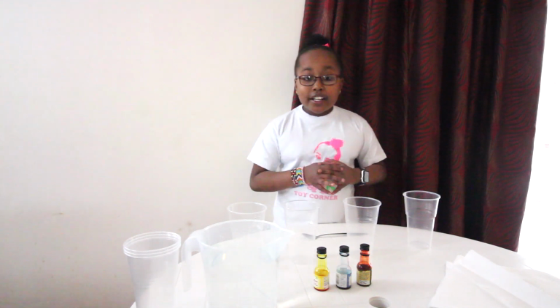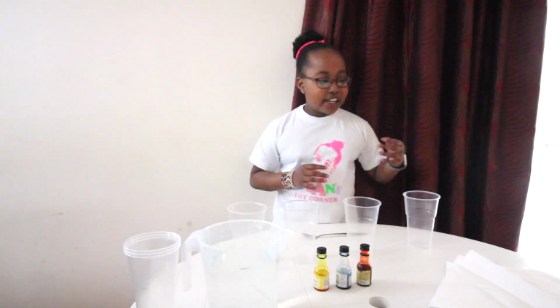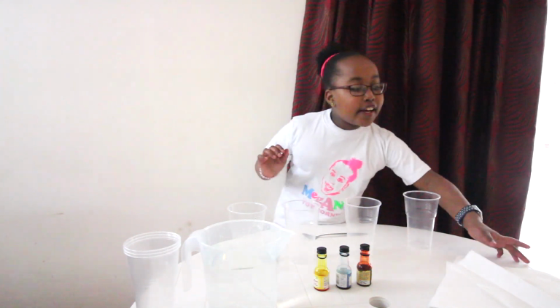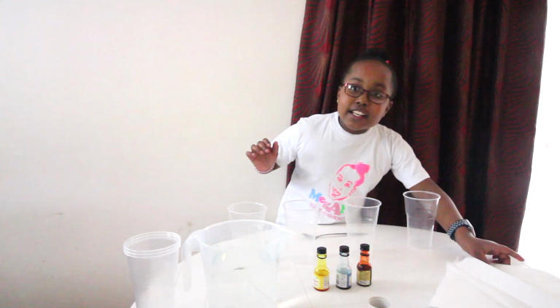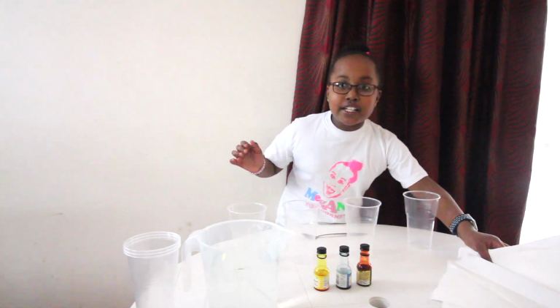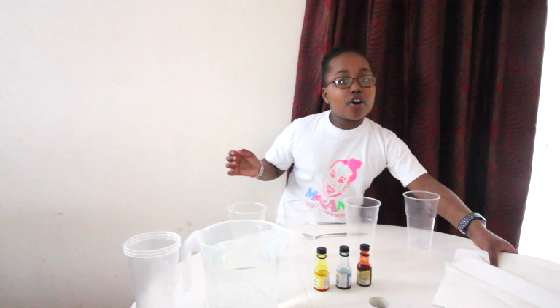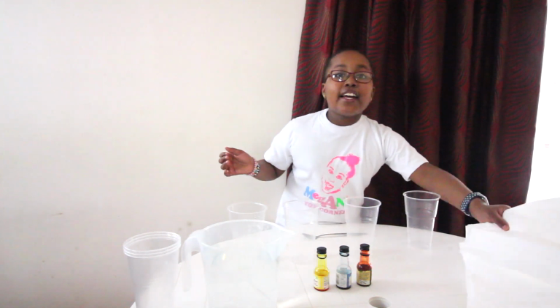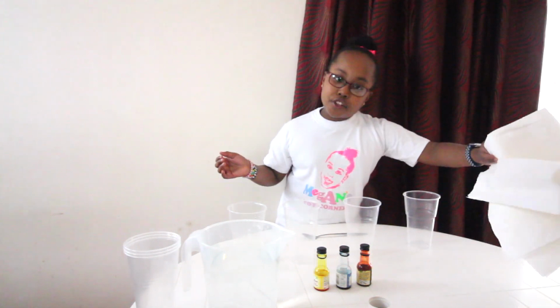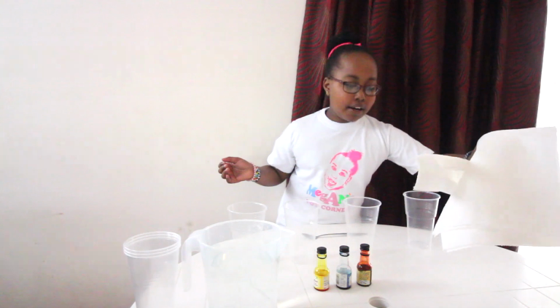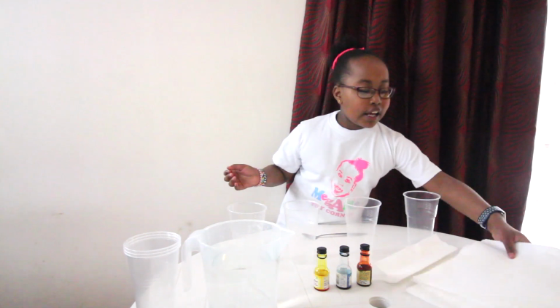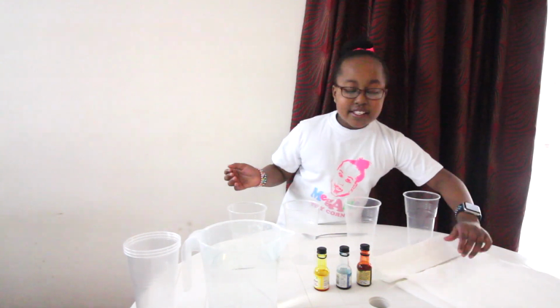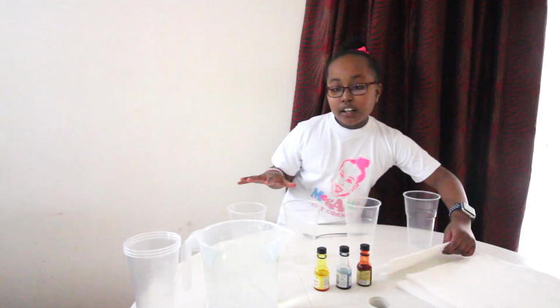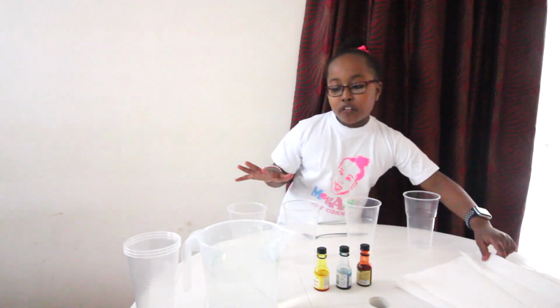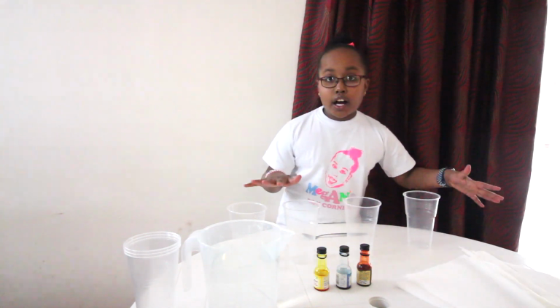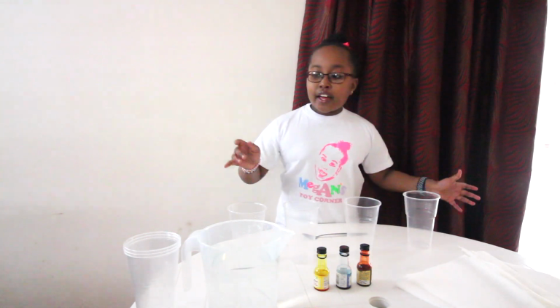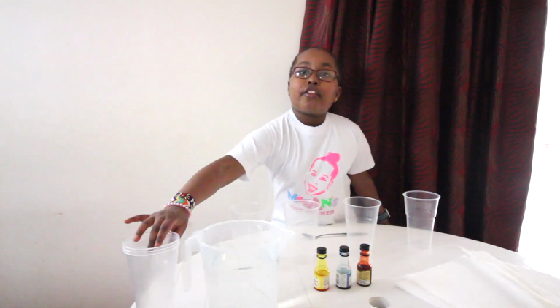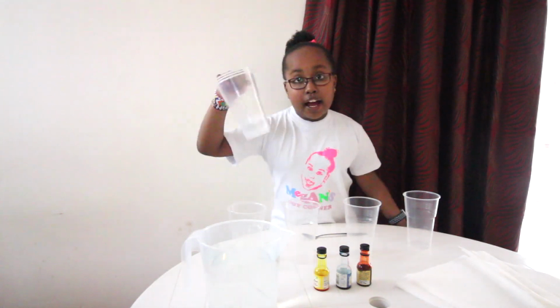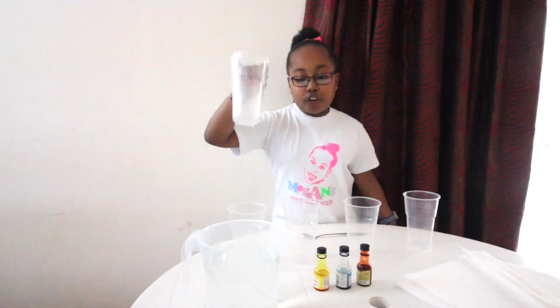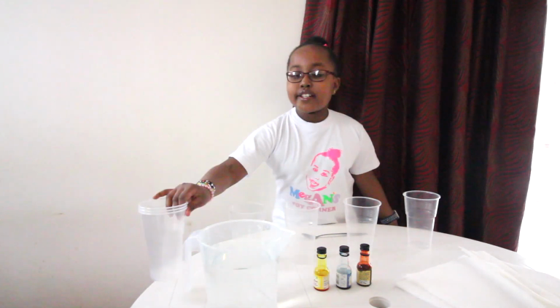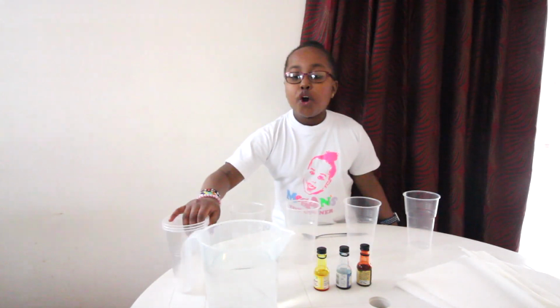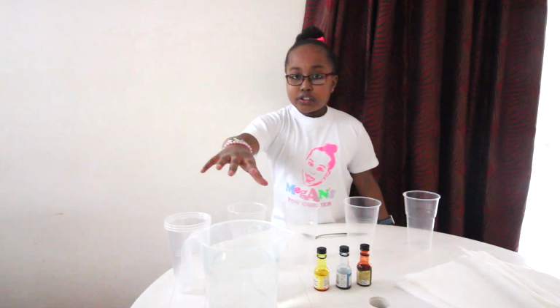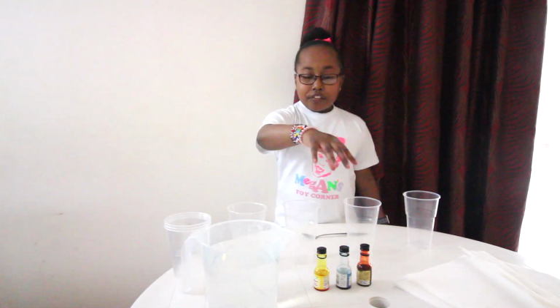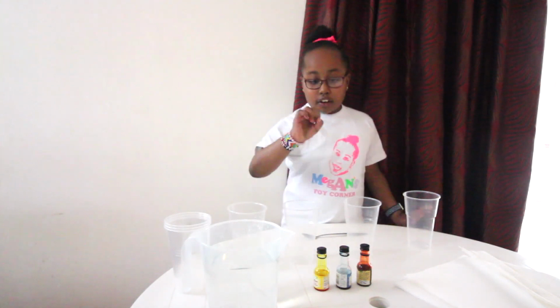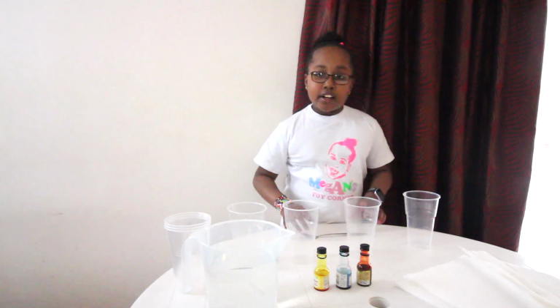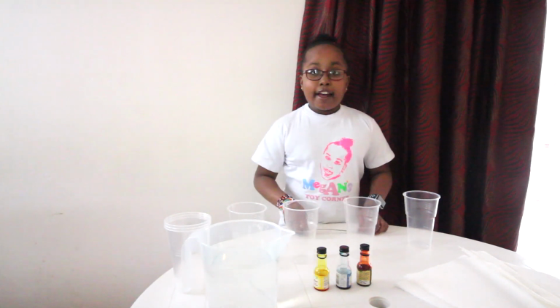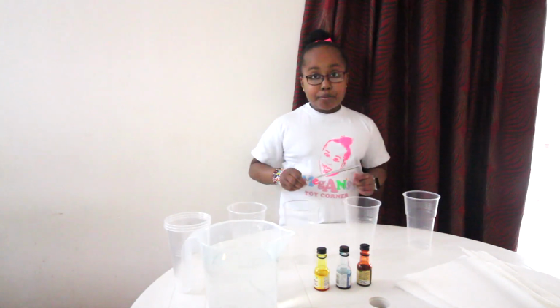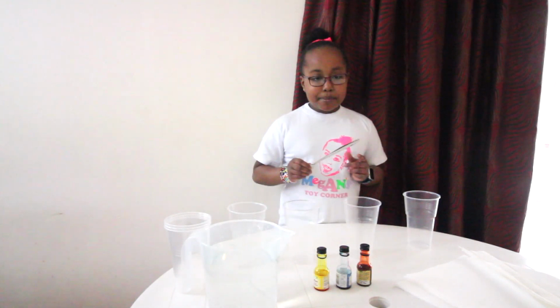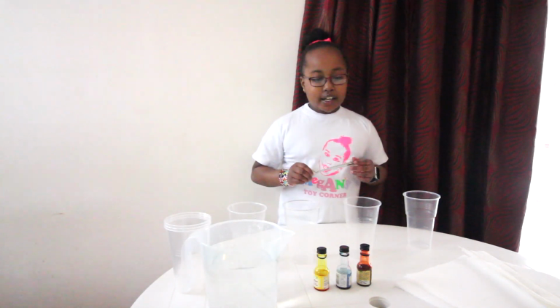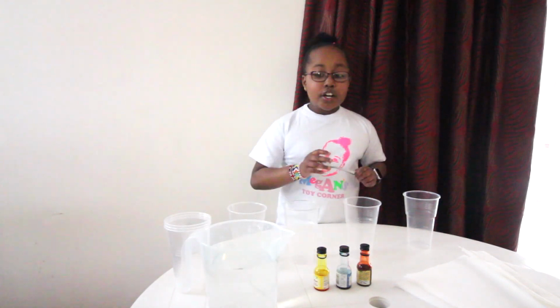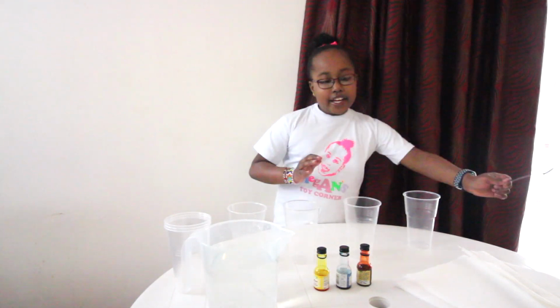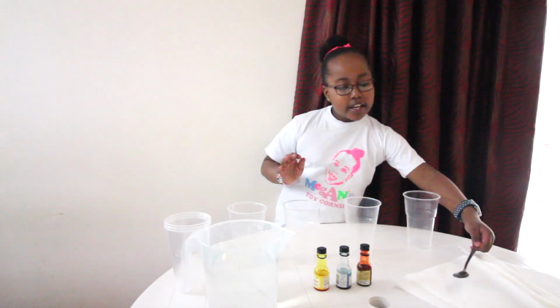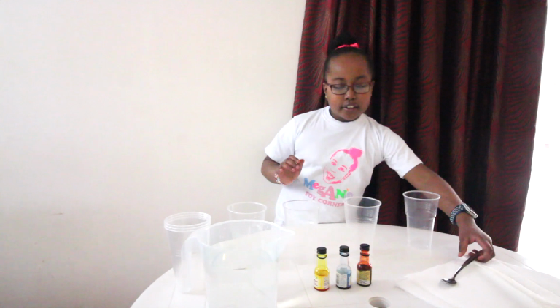All you need for this is seven pieces of tissue paper, seven full cups, three or four for the rest, water and food colouring, and a spoon to mix the colours. So let's get started.